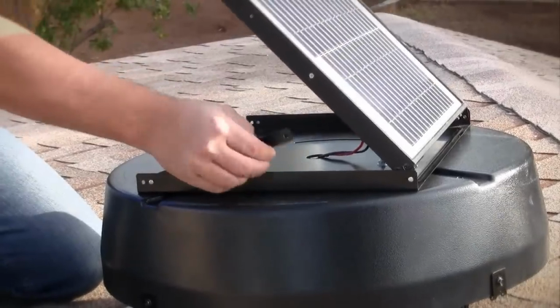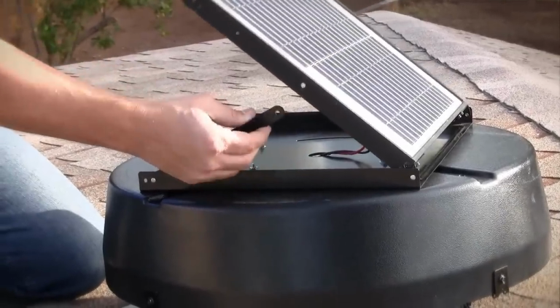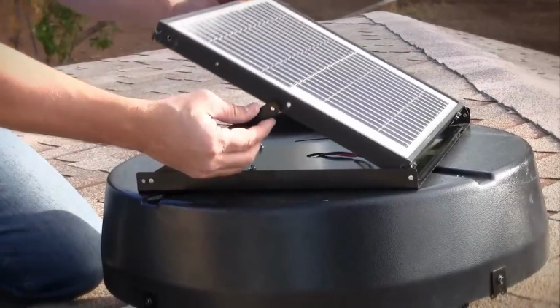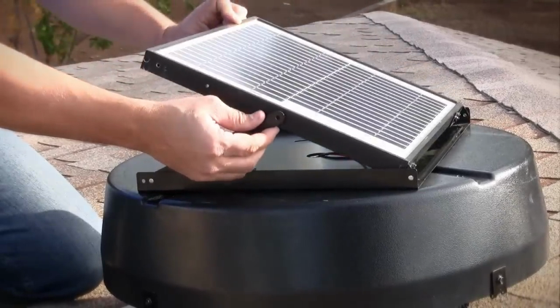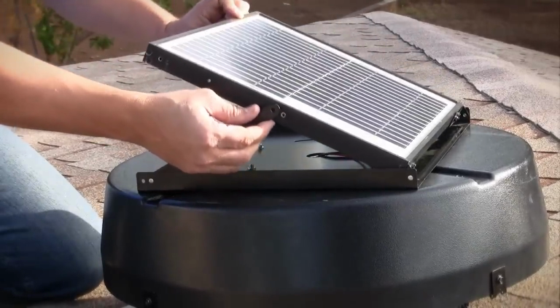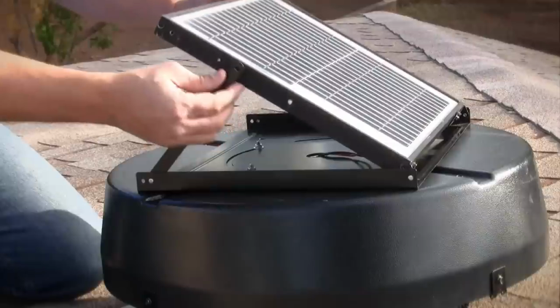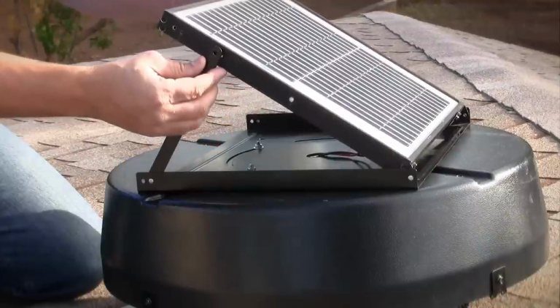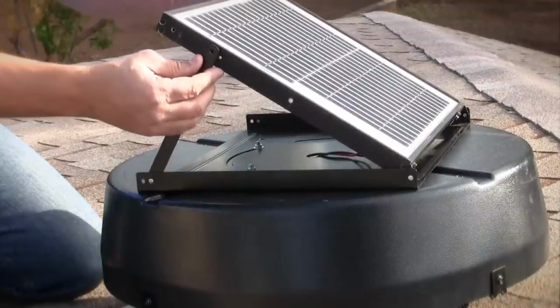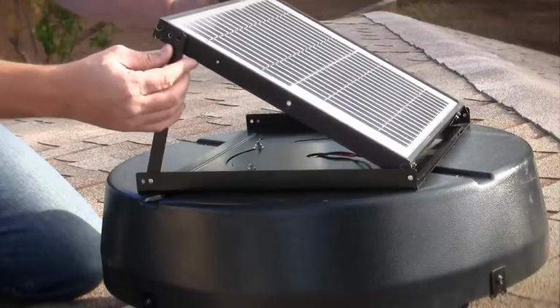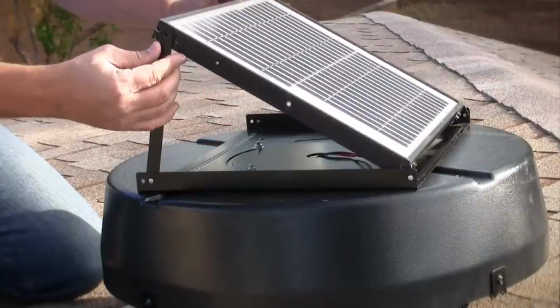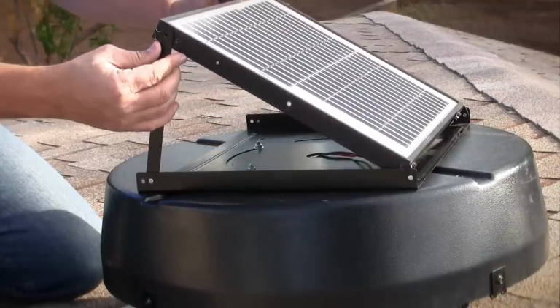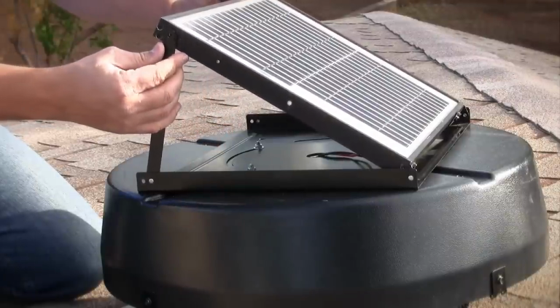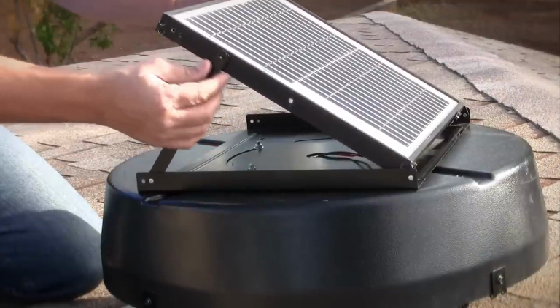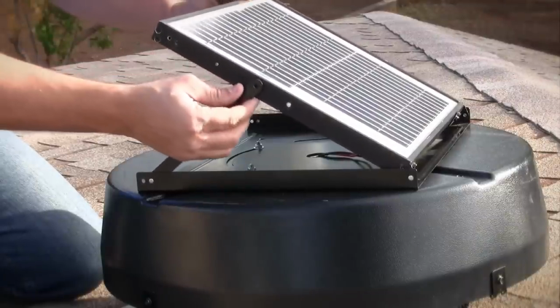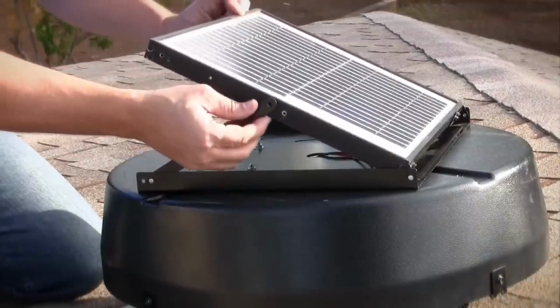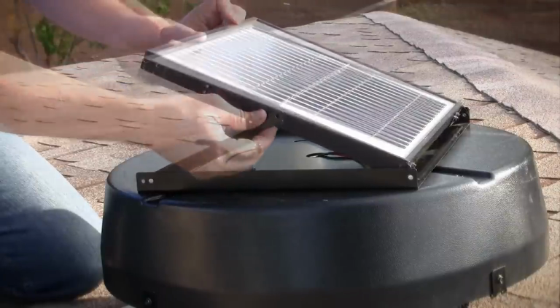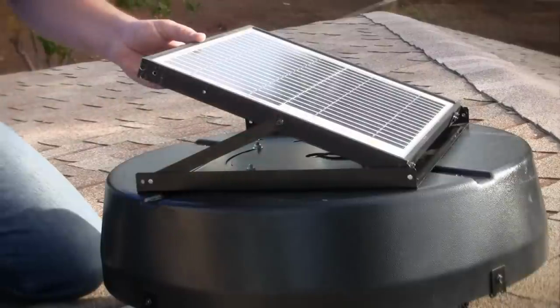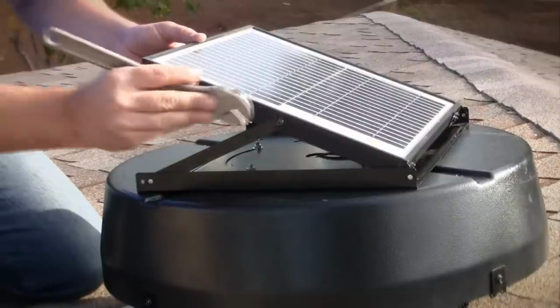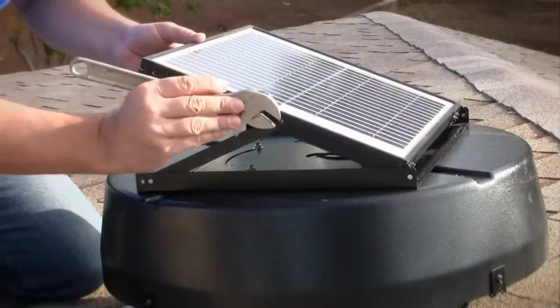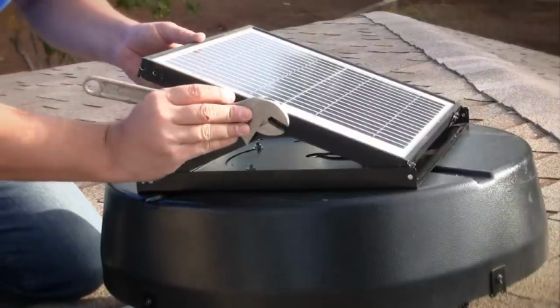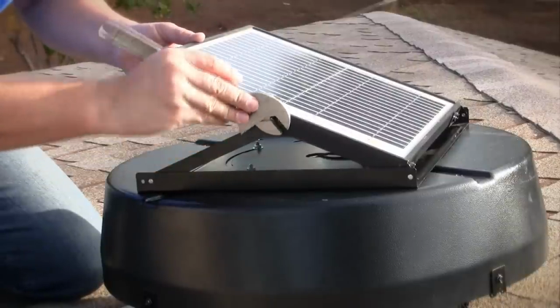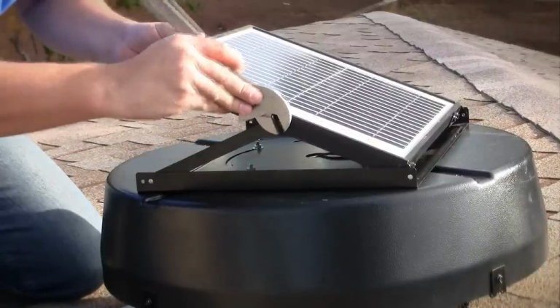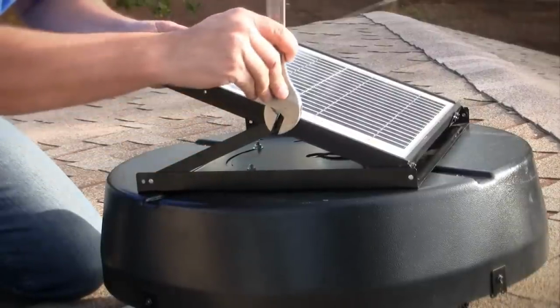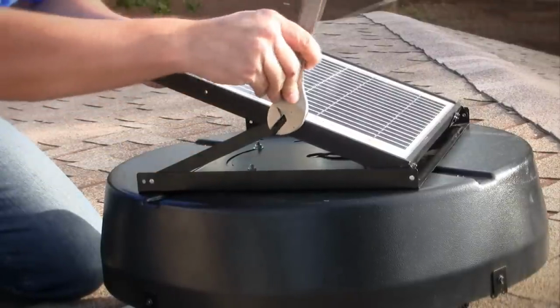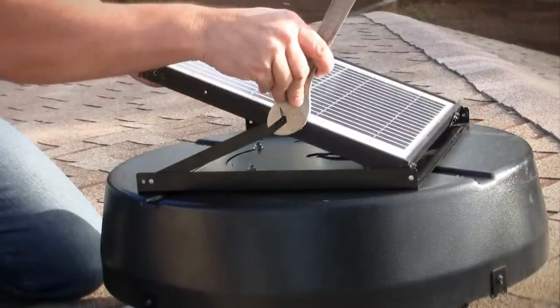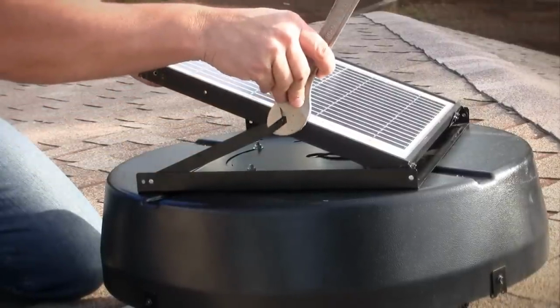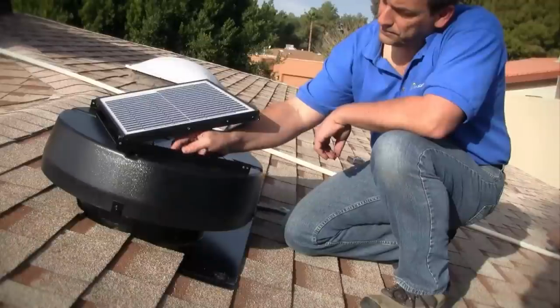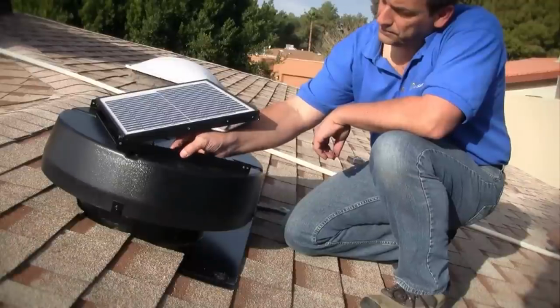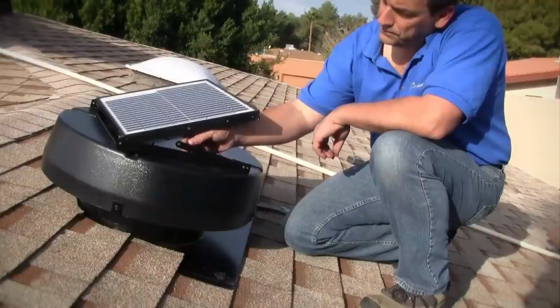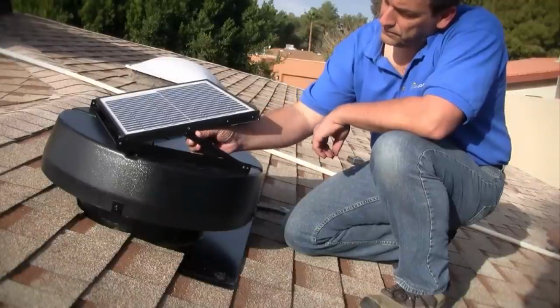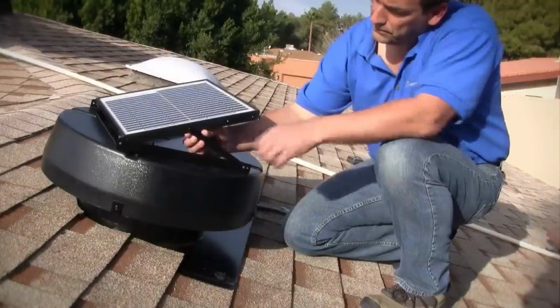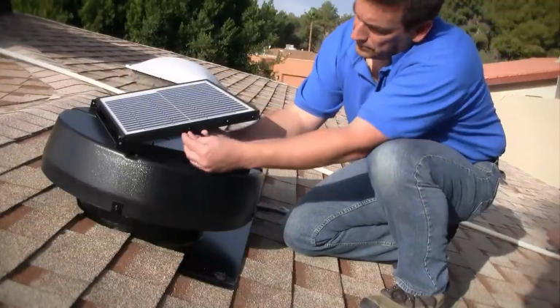Once the panel housing is adjusted, find the best angle for the panel and re-attach the support bracket screws. The fan's tilt-swivel design allows you to find the best possible angle for the solar panel to get the most exposure to the sun during the day.